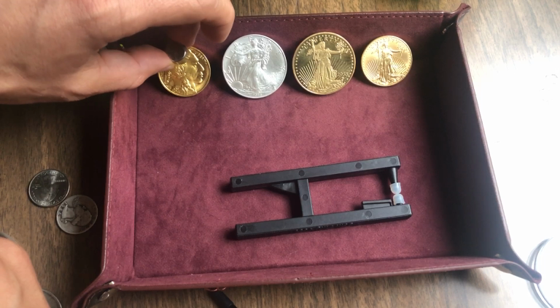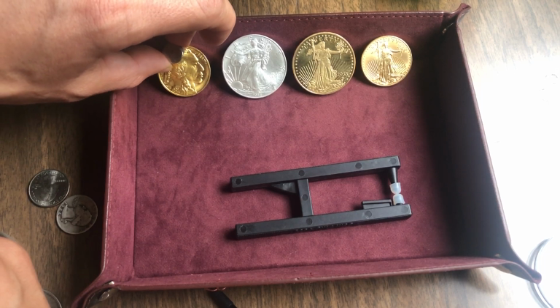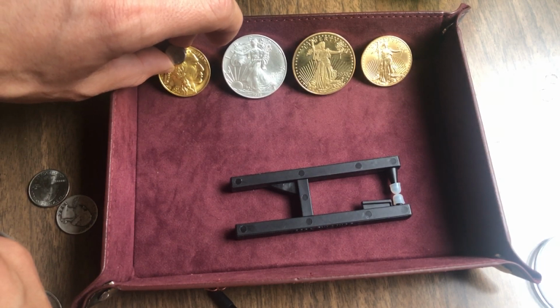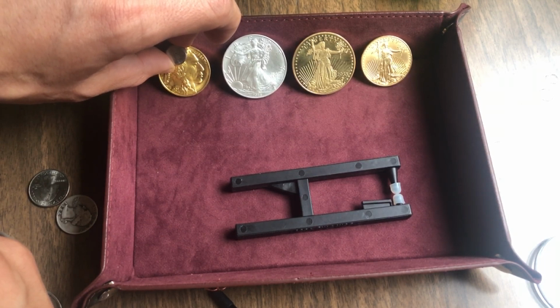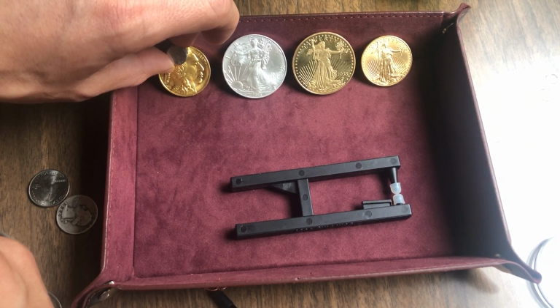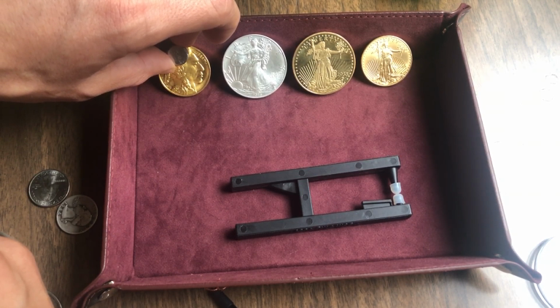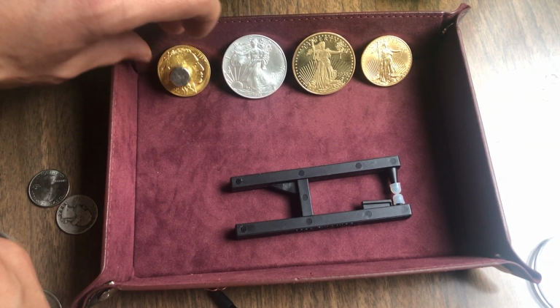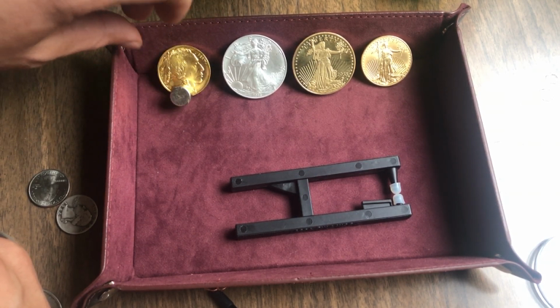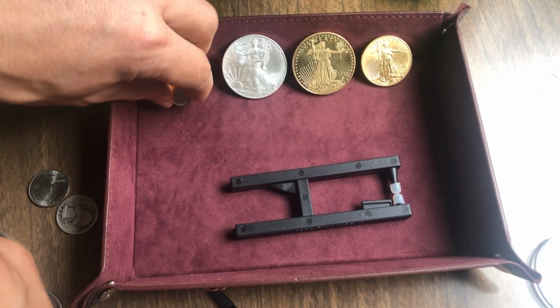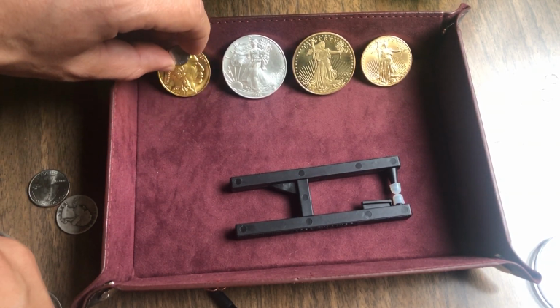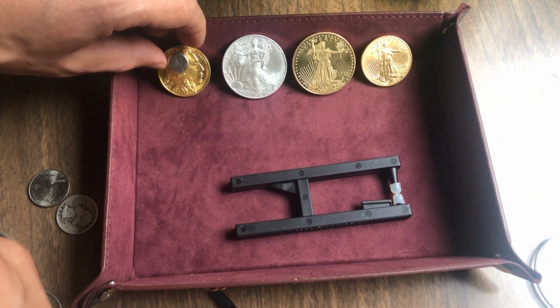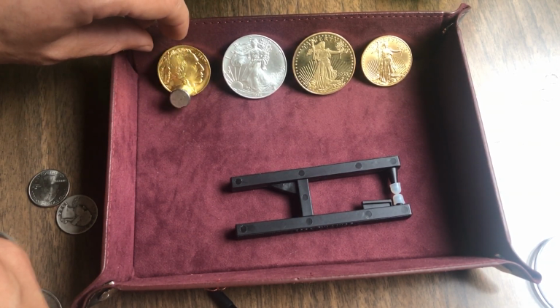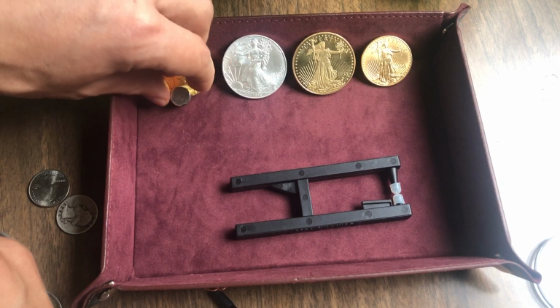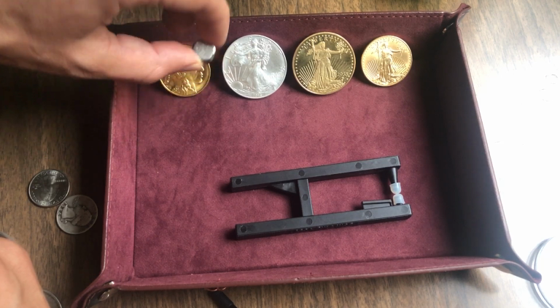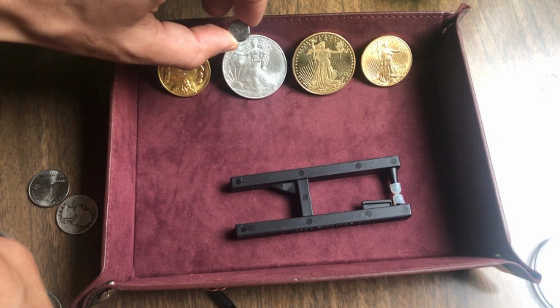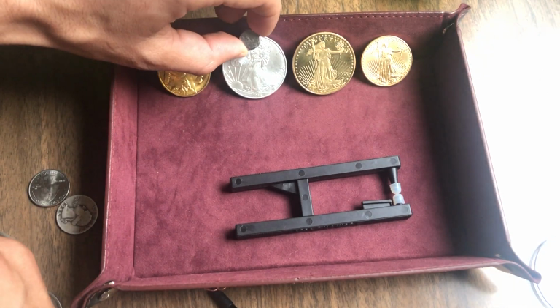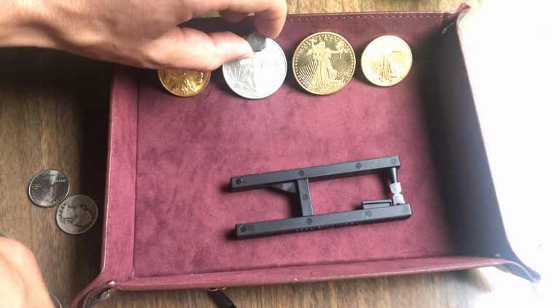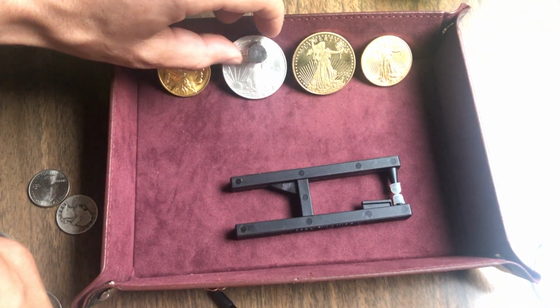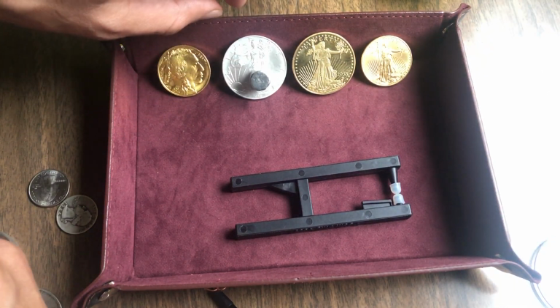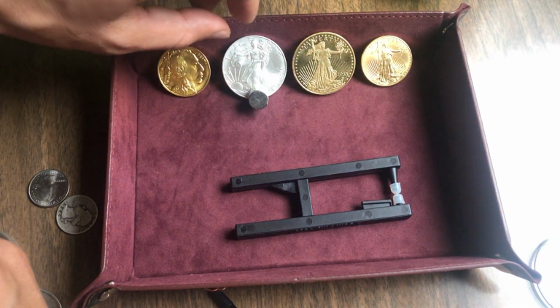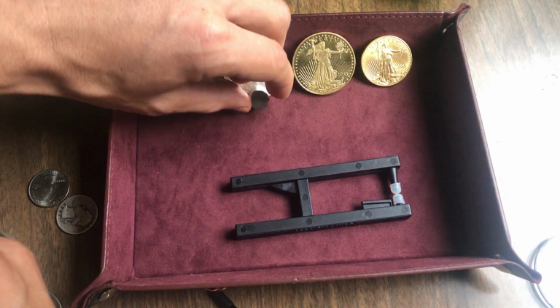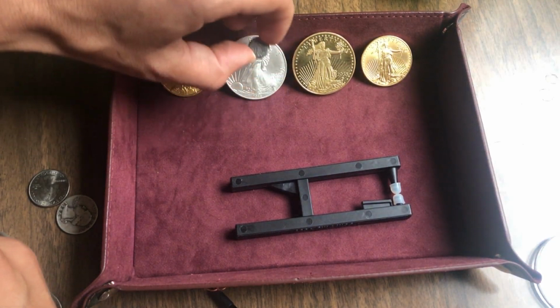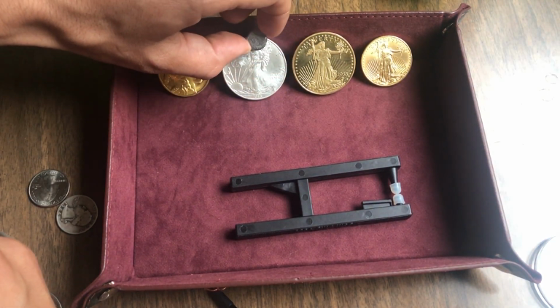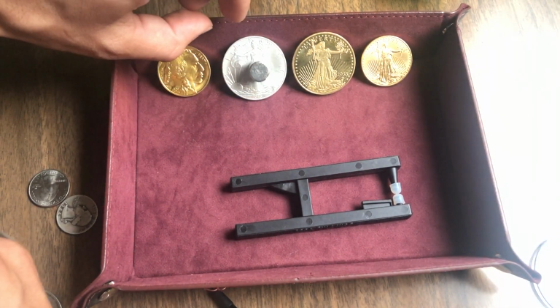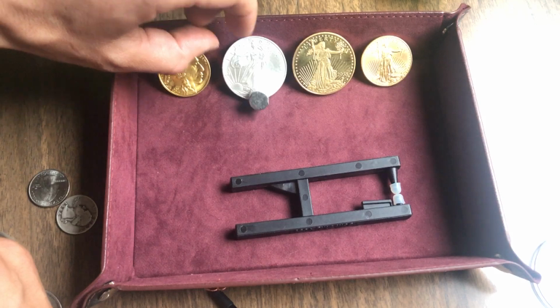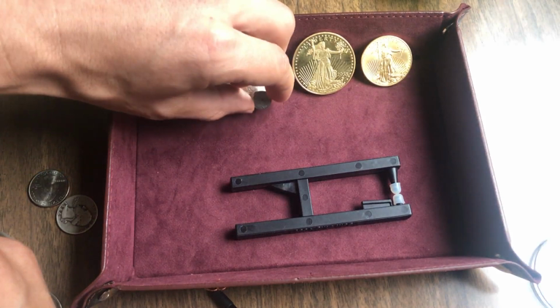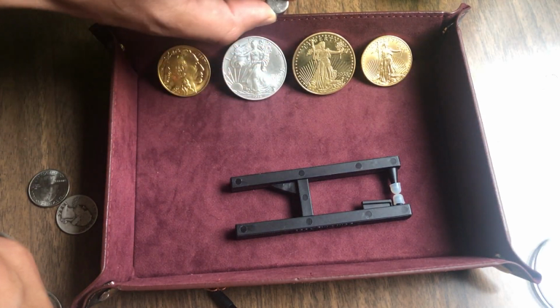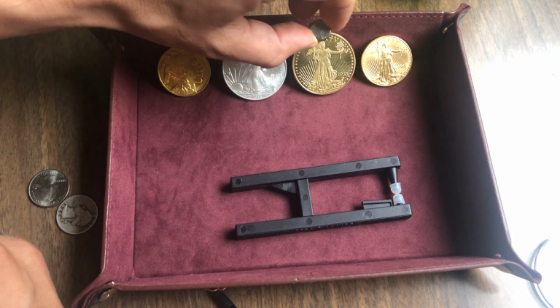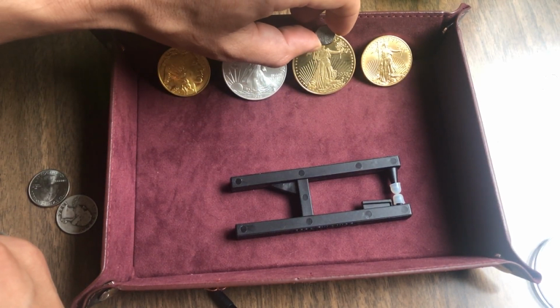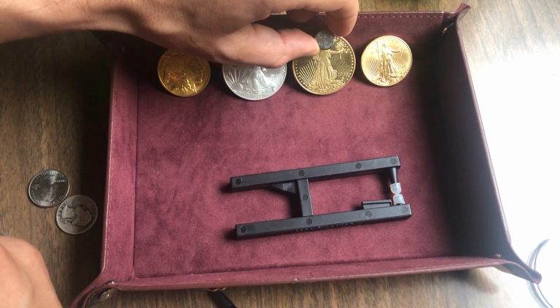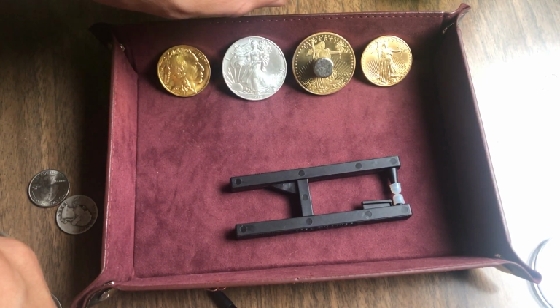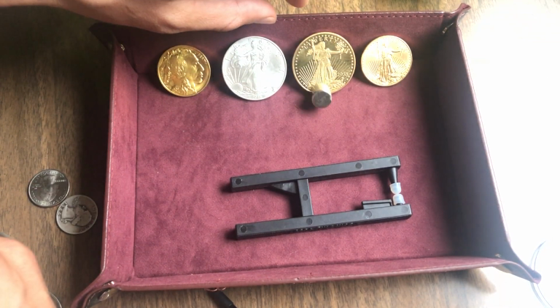So check this out — this is a 24 karat gold coin. I'm gonna put the magnet on there and let it slide down. You can see it slides kind of slow. I'll do the same thing on the silver coin here, and you can see it slides a little bit slower. I'm gonna put it on the copper coin and it slides slow.